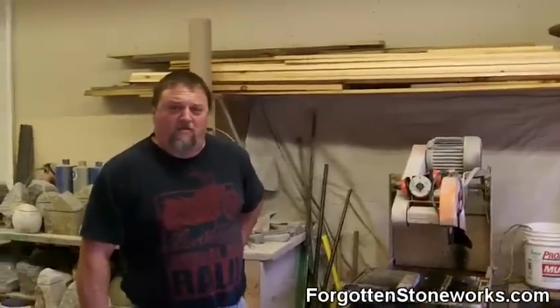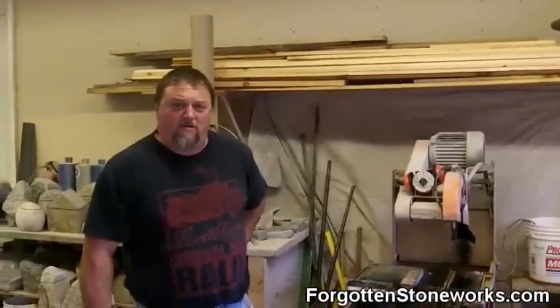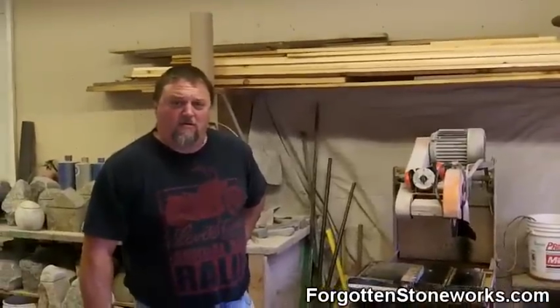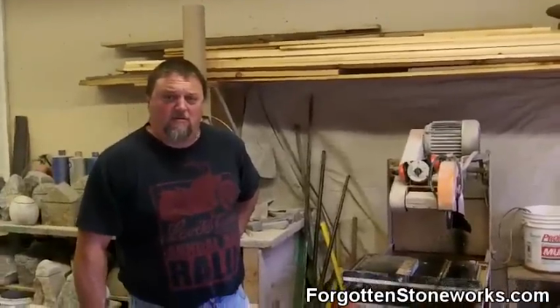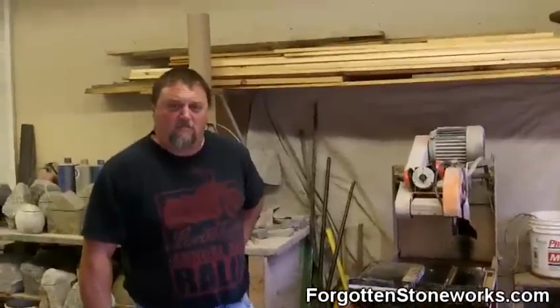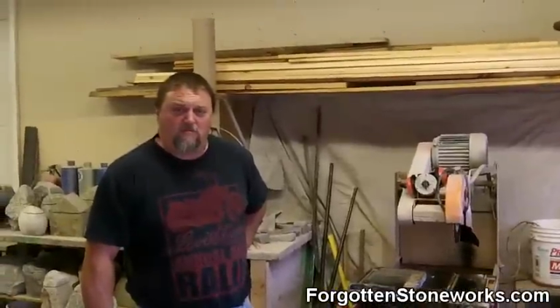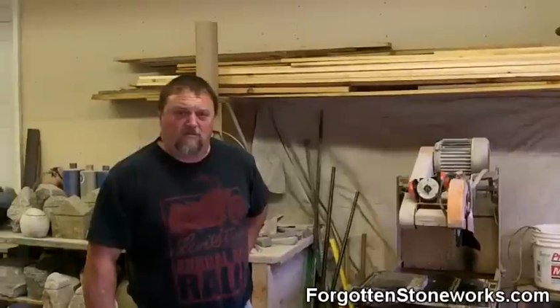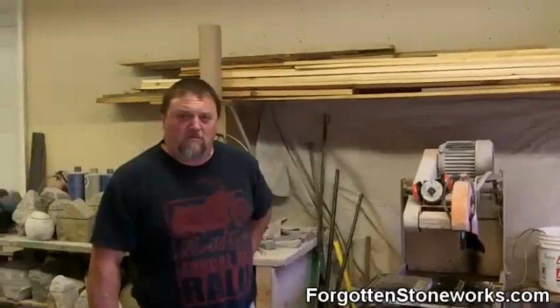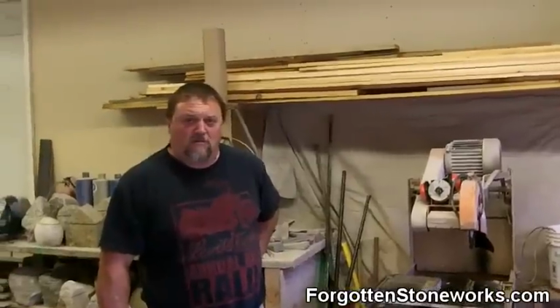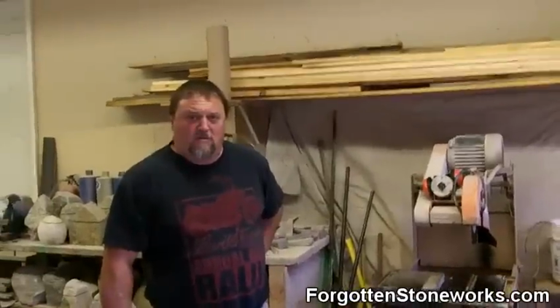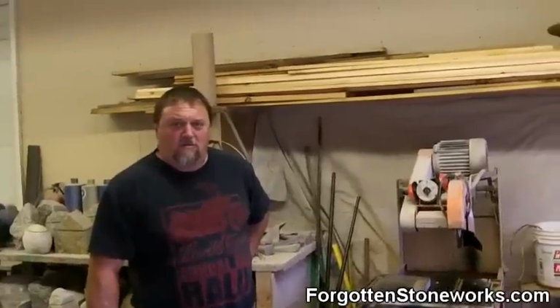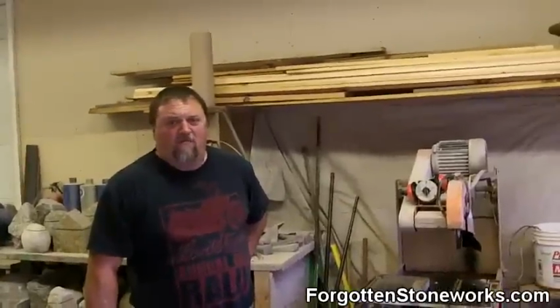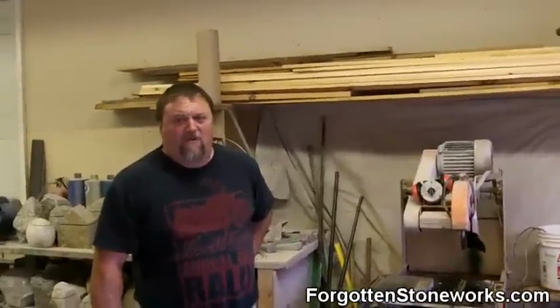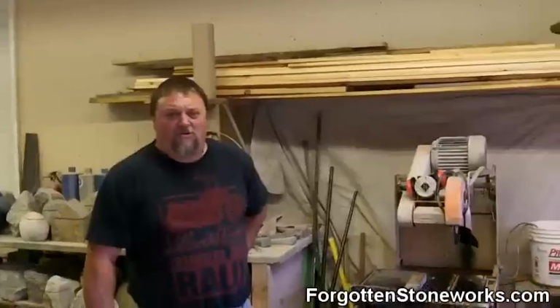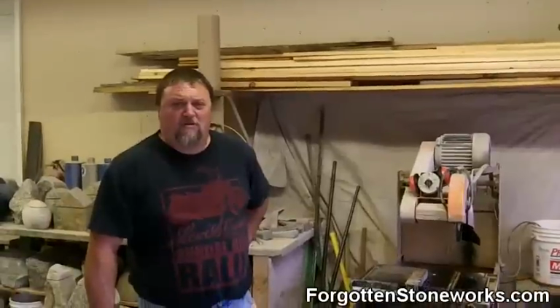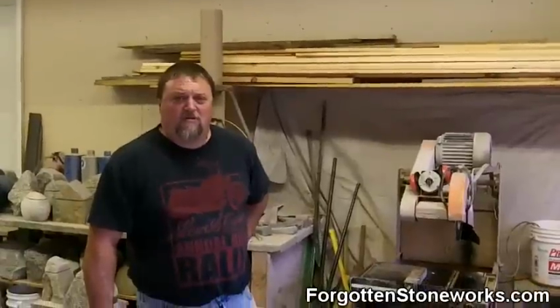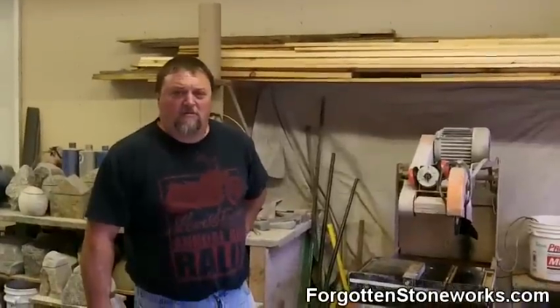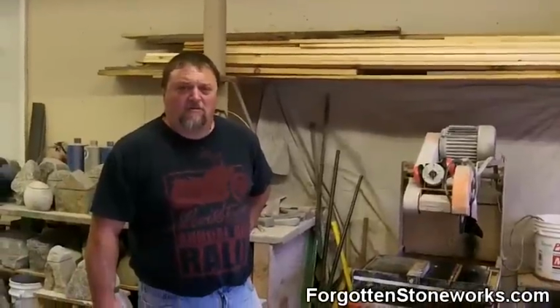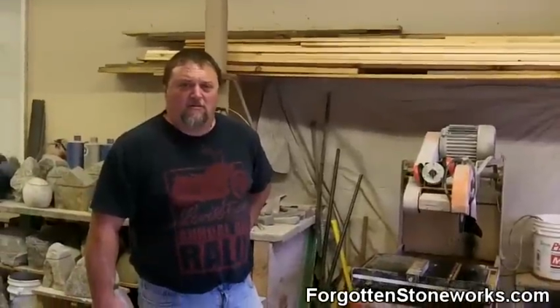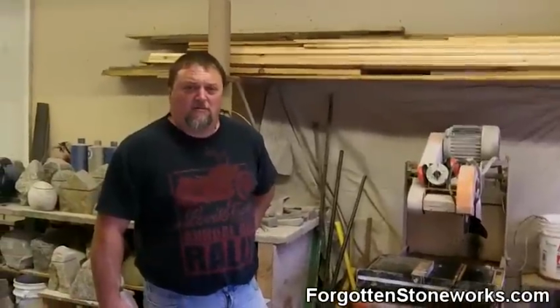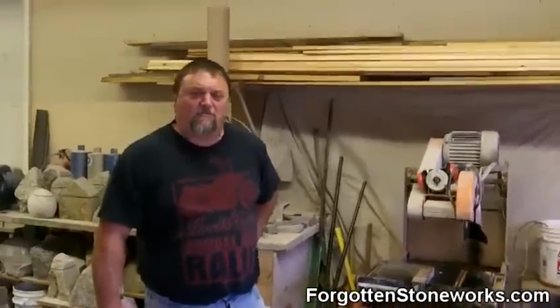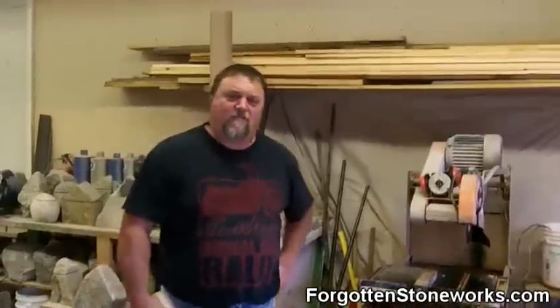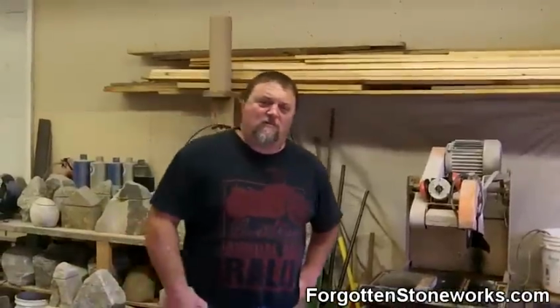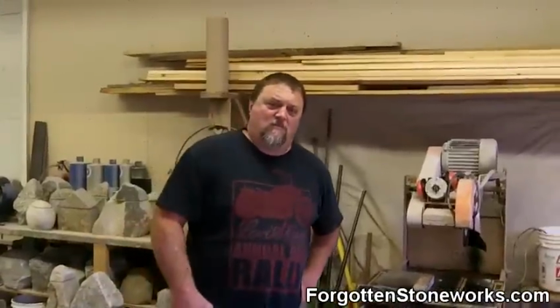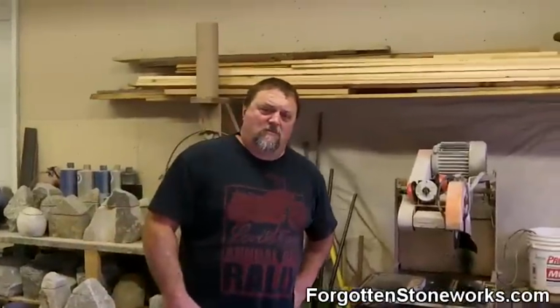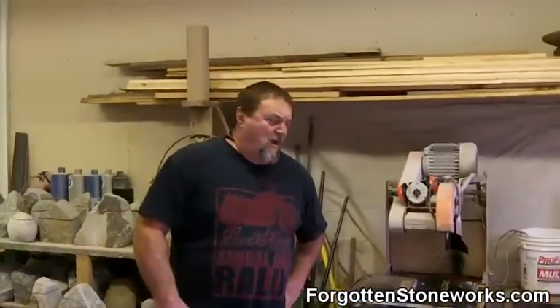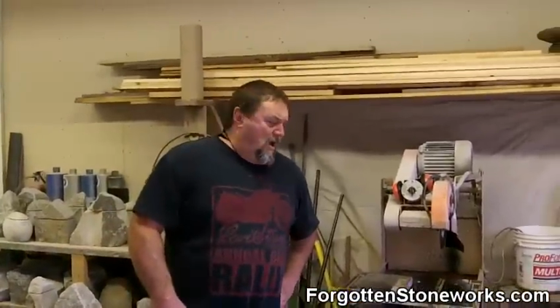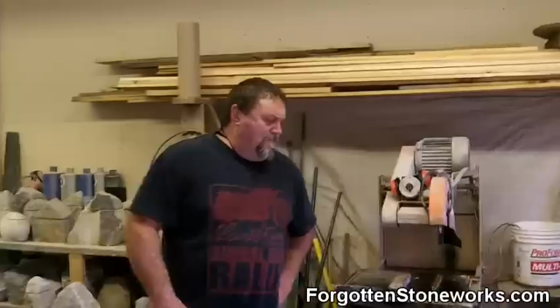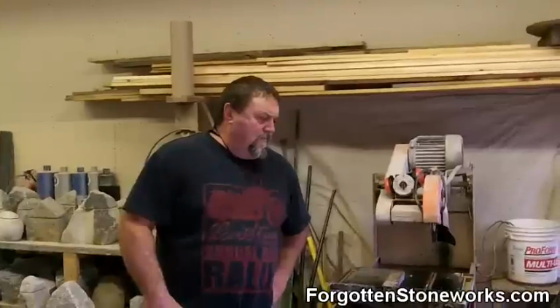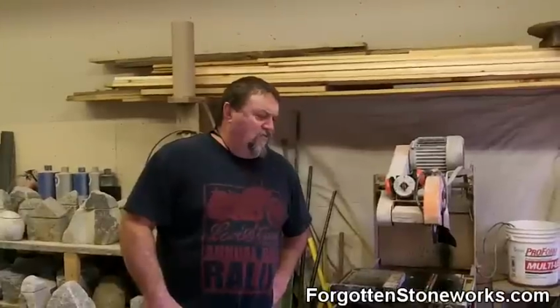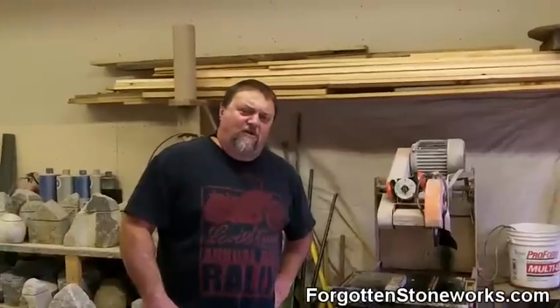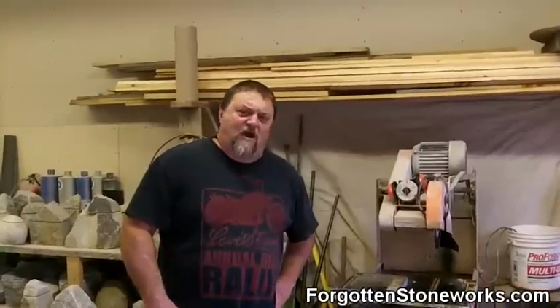So how much is a 7-inch diamond blade? About $50. Well, that doesn't sound too bad. So how many cuts did you have to make here?